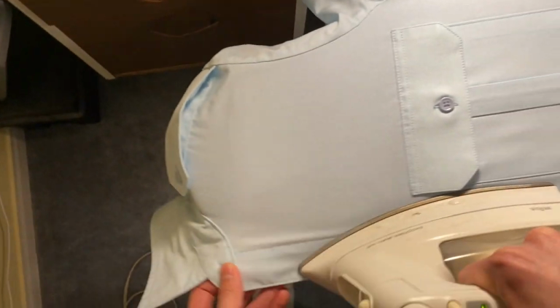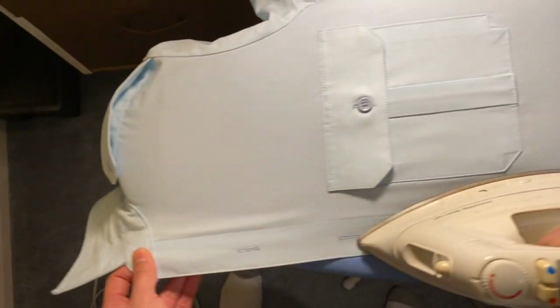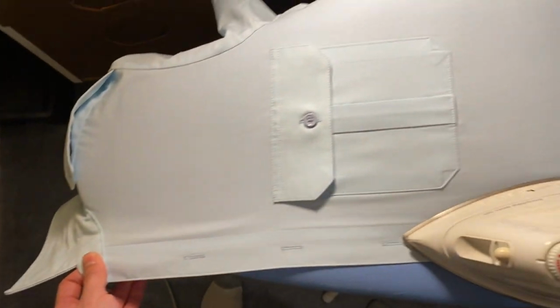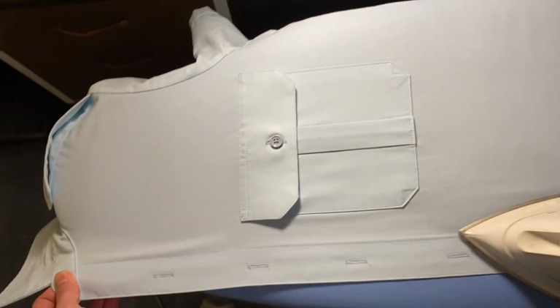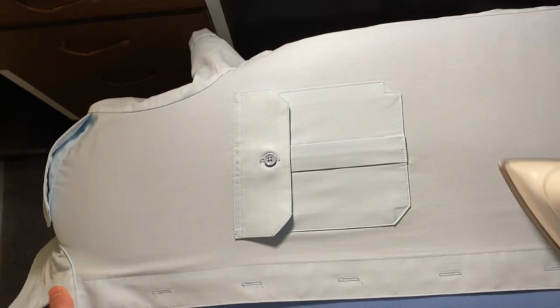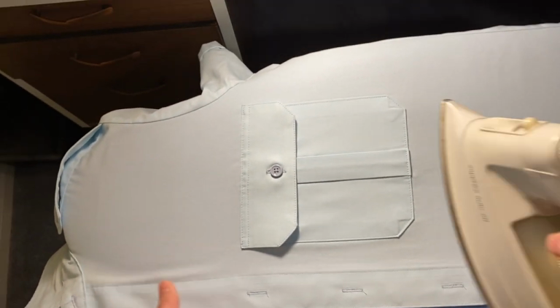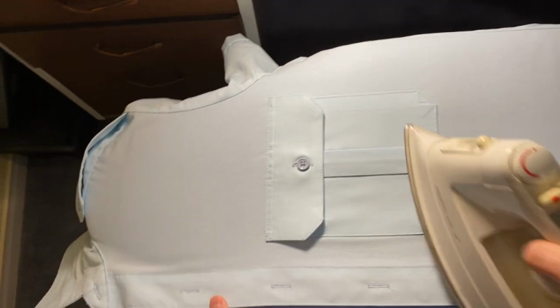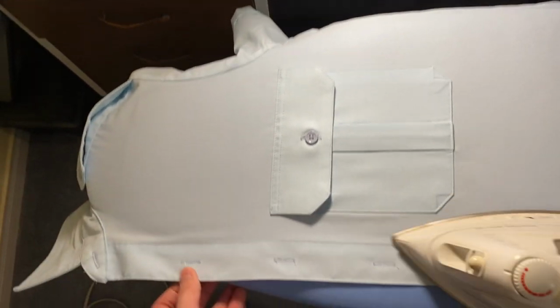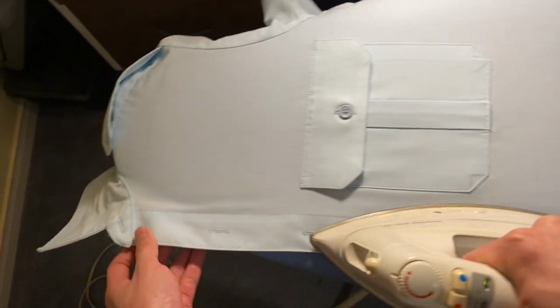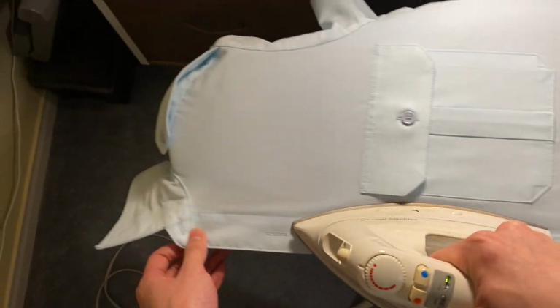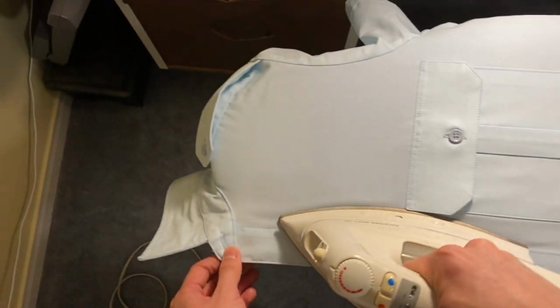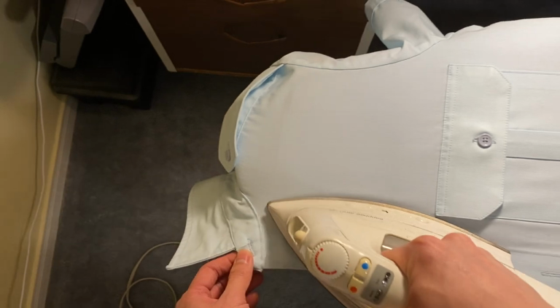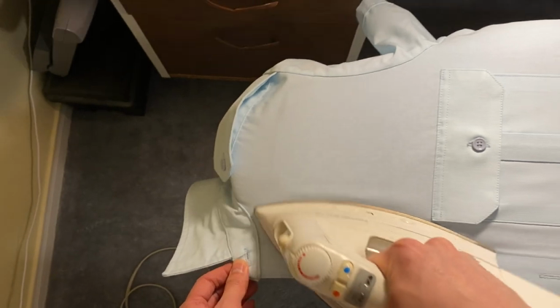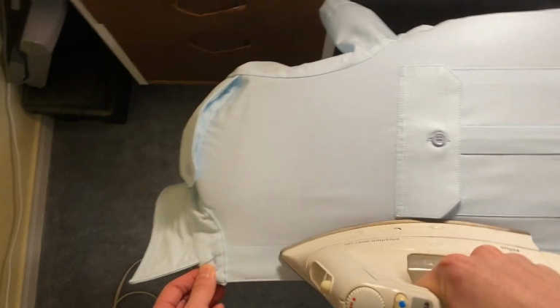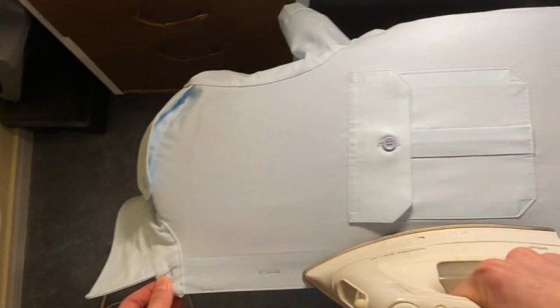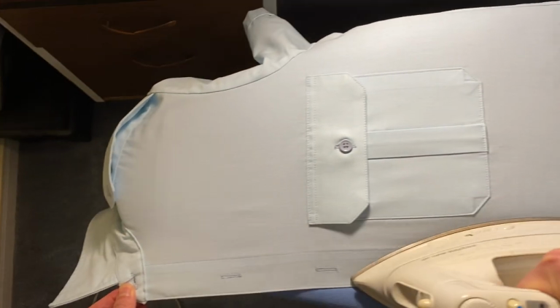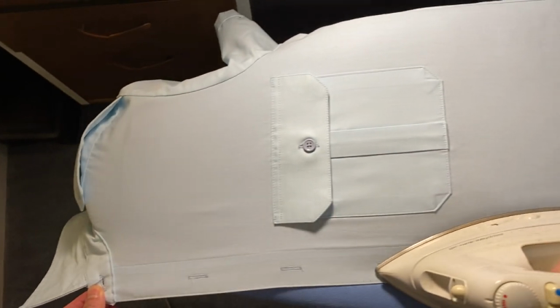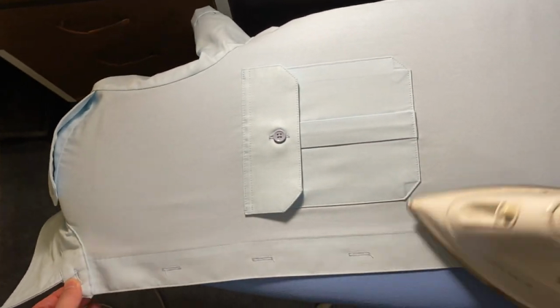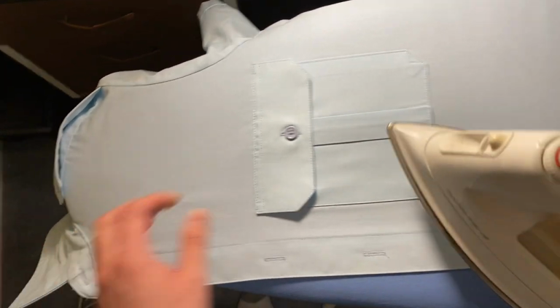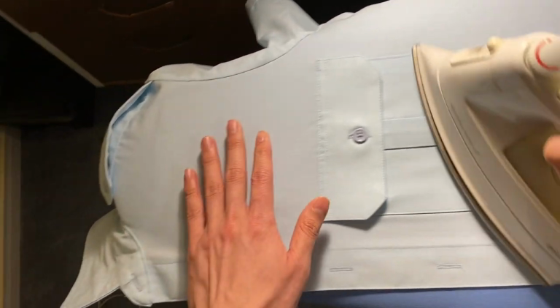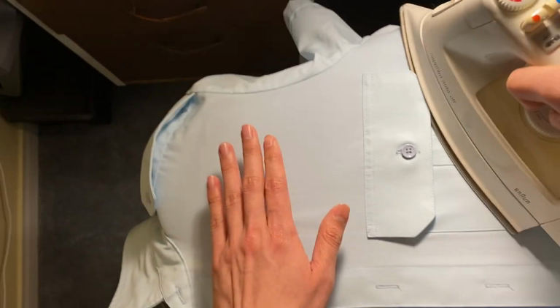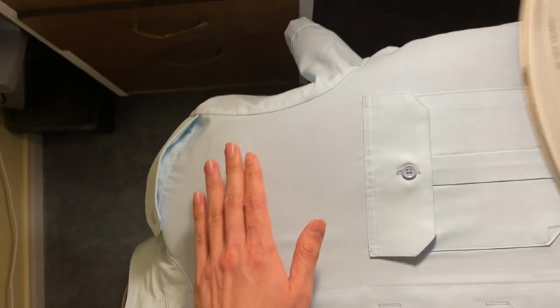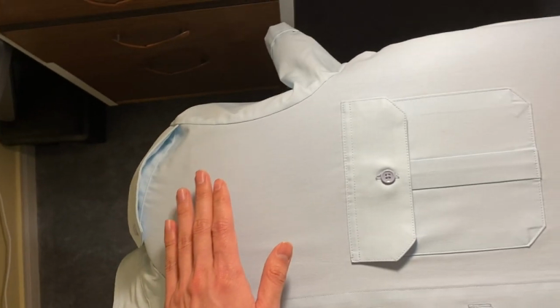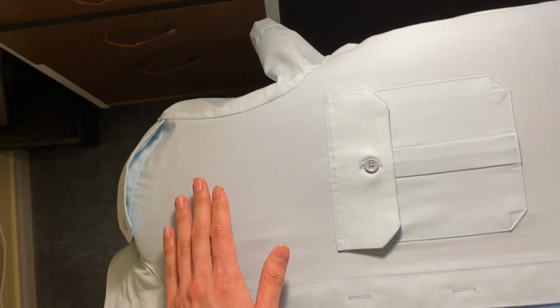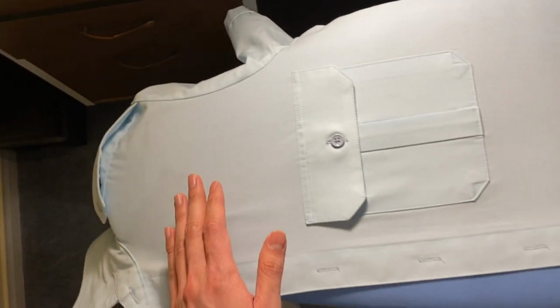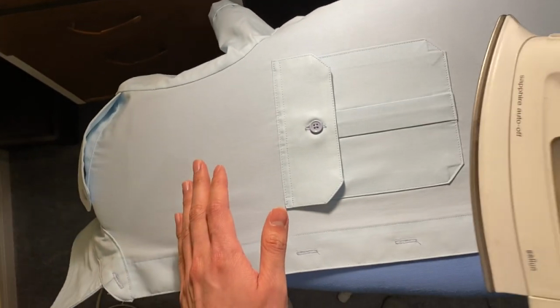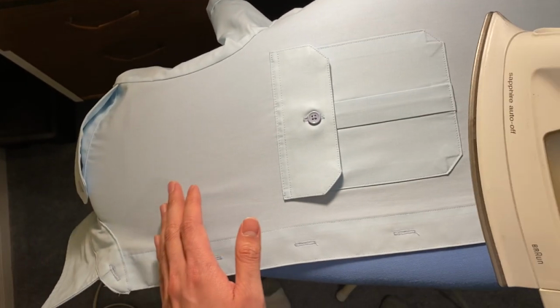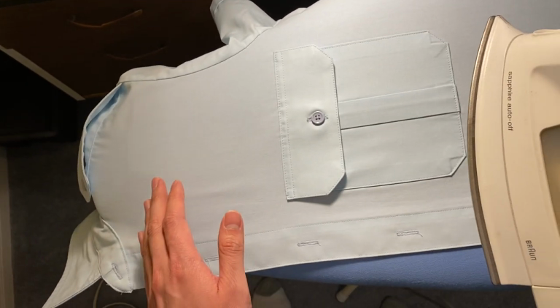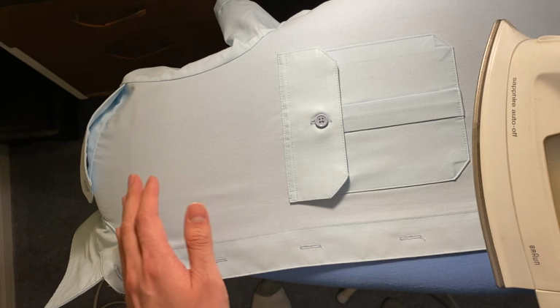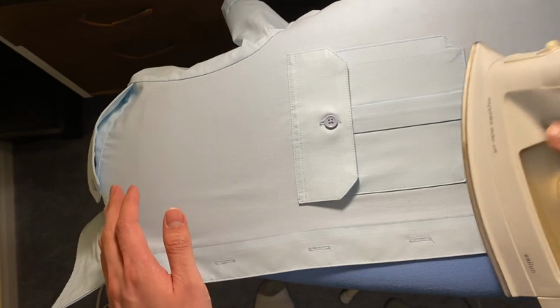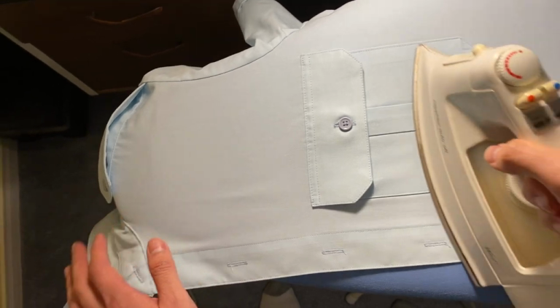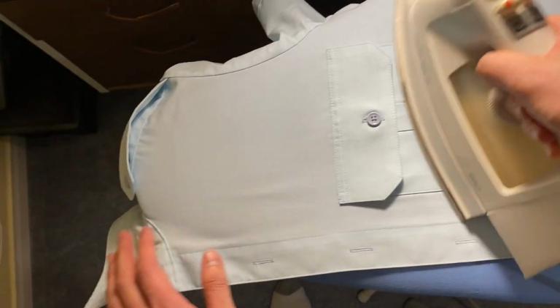As you can see, it looks two times better than what it was before, and this is just with basic ironing and a little bit of steam.